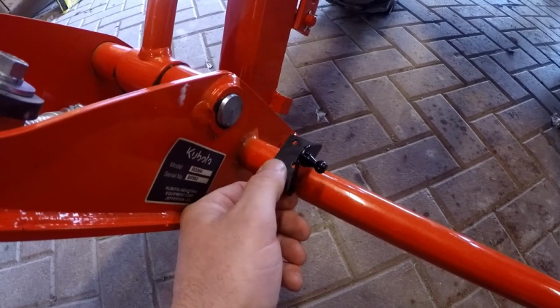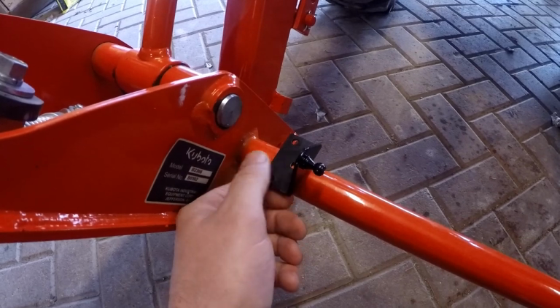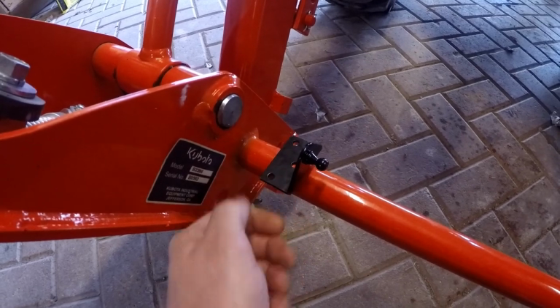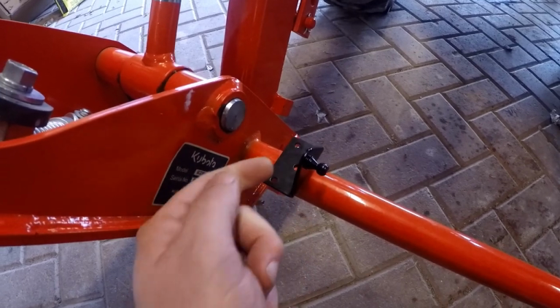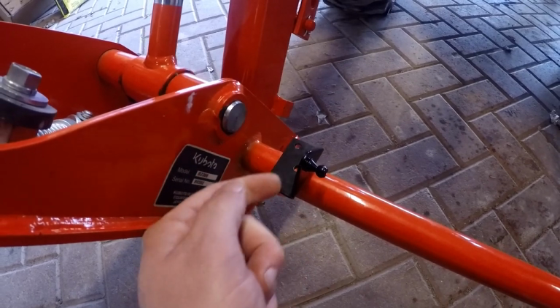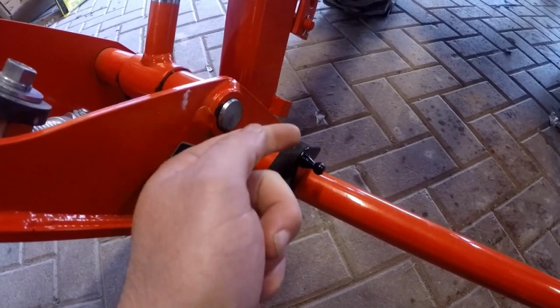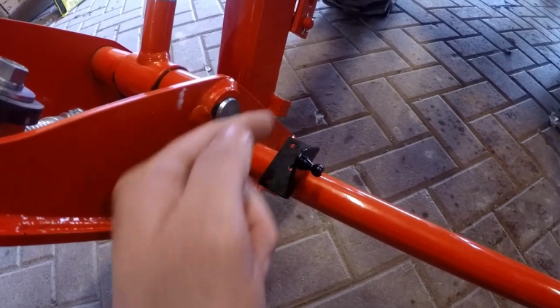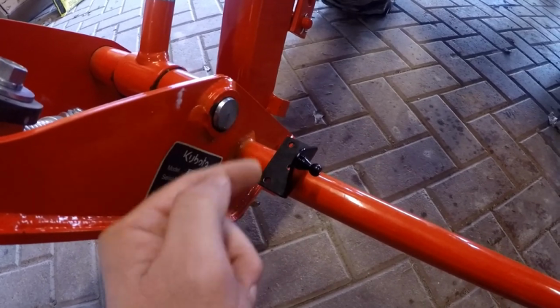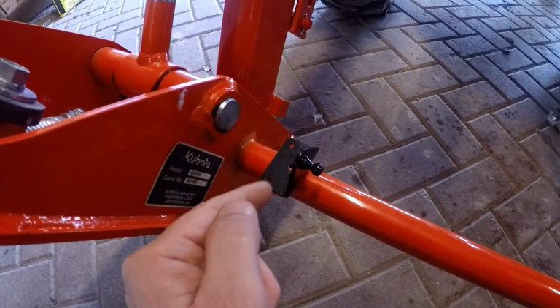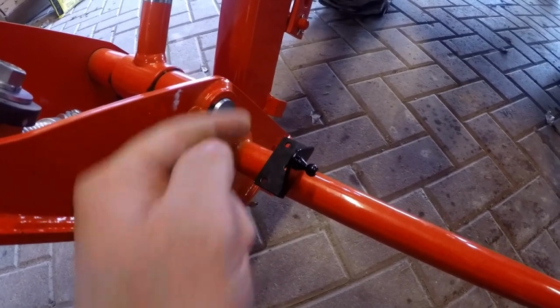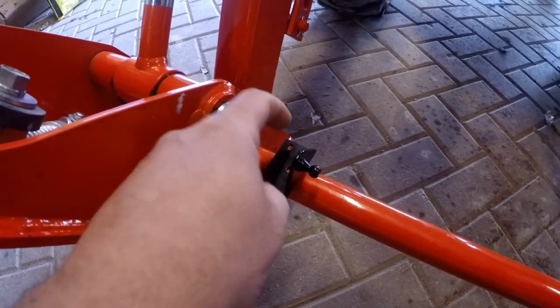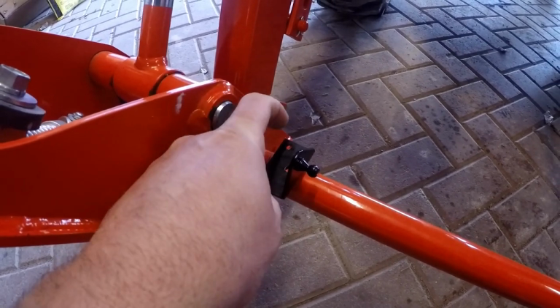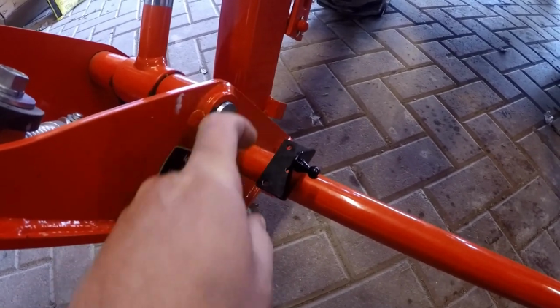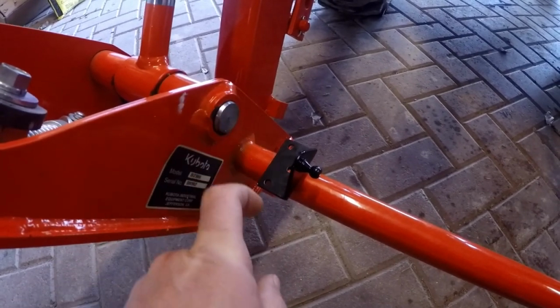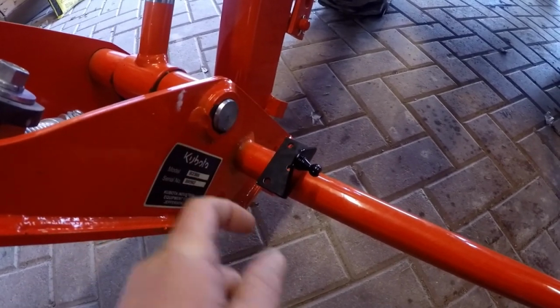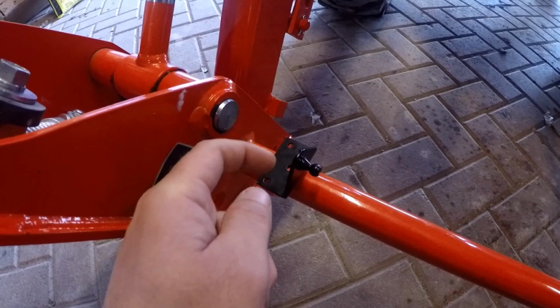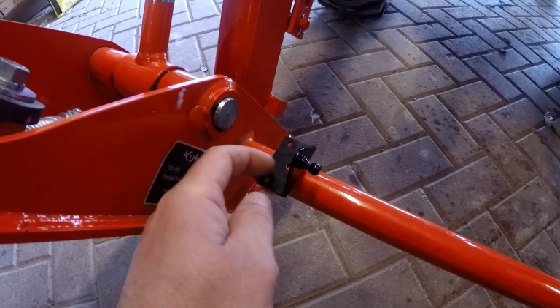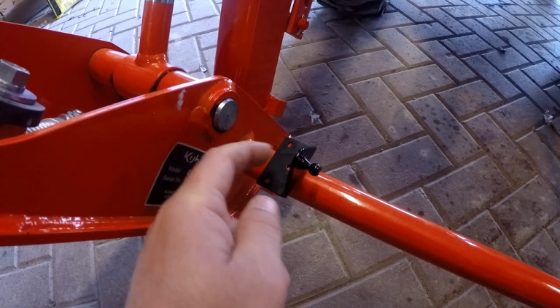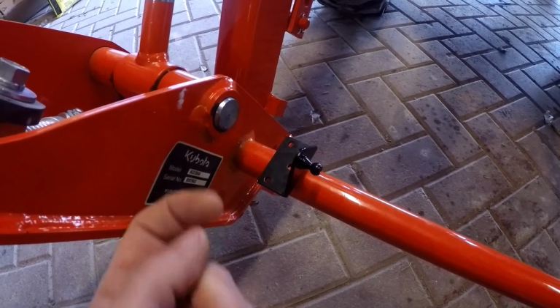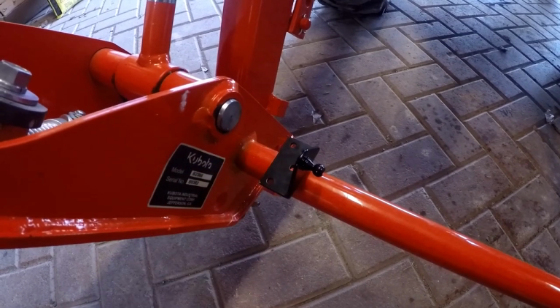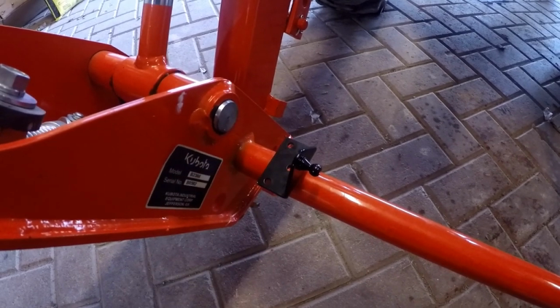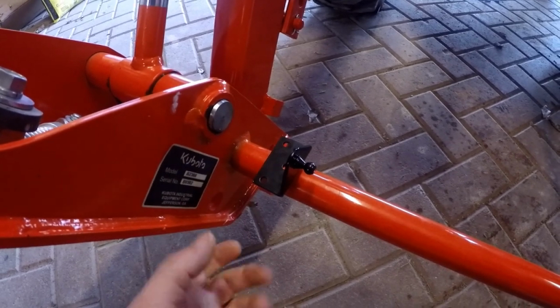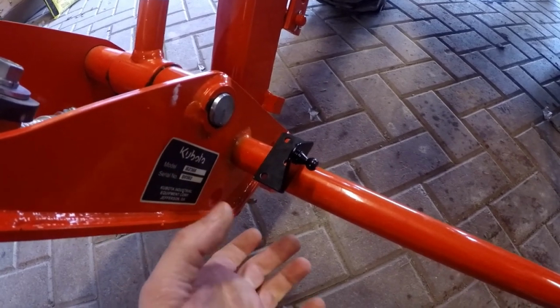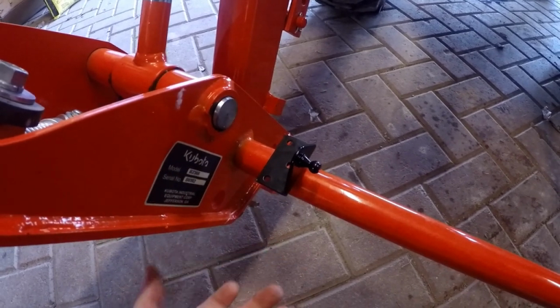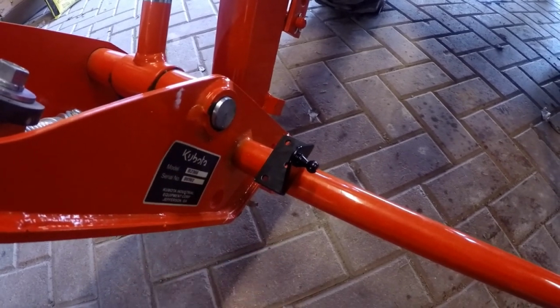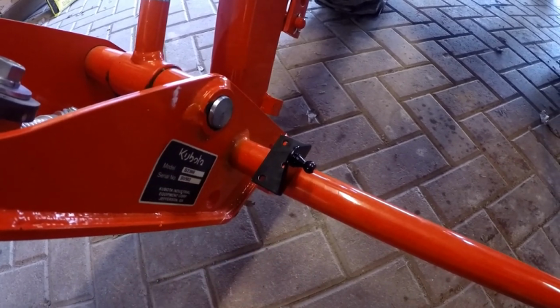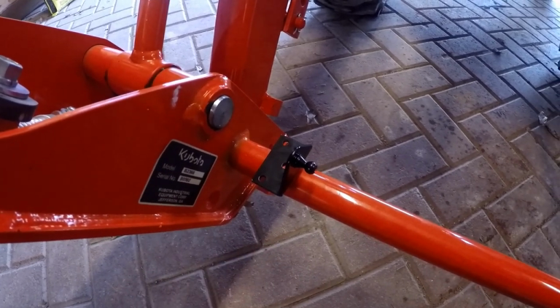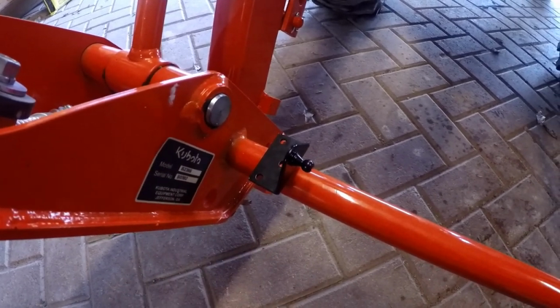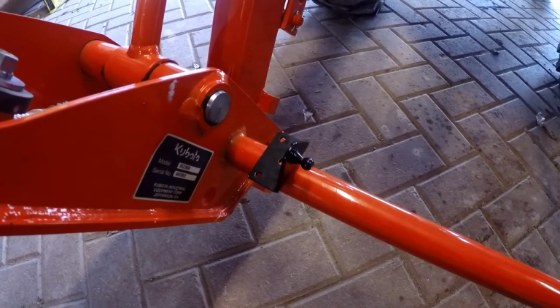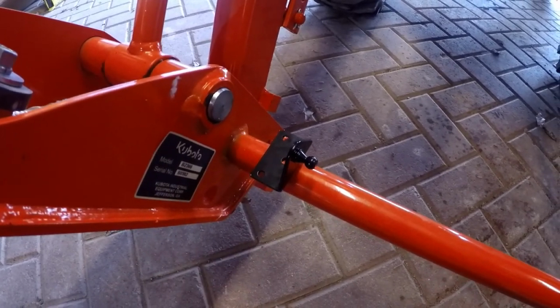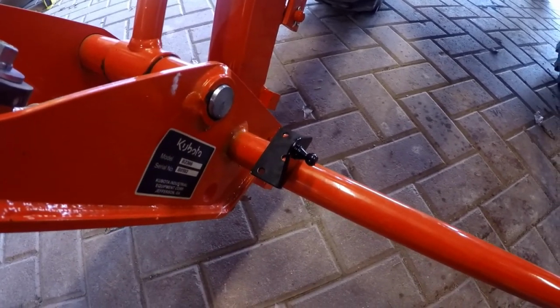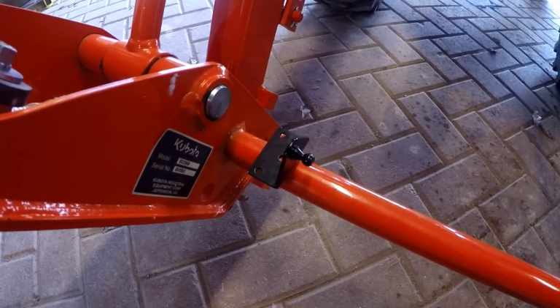So I'm going to cut it here, maybe bend this around and round it out a little bit, or maybe just cut it off completely and clamp it. I'm not sure — I'm kind of making it up as I go along here.